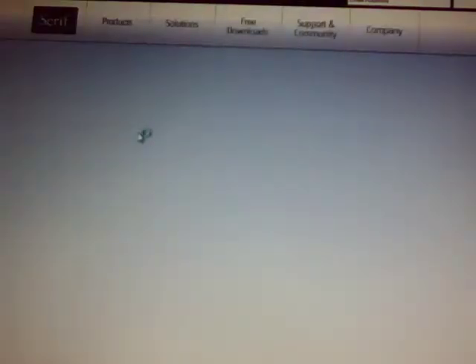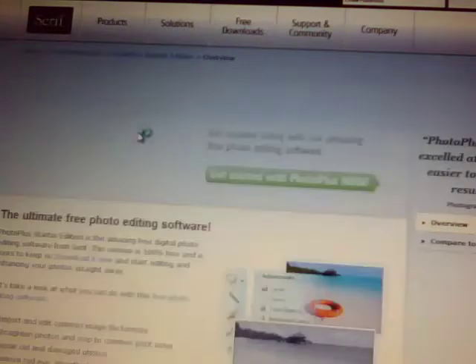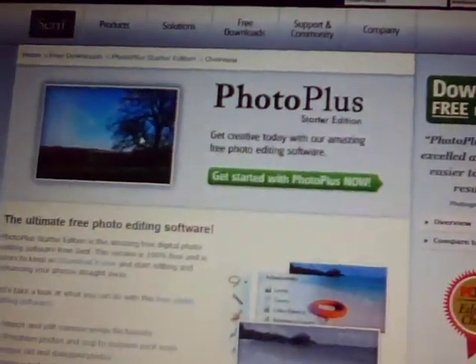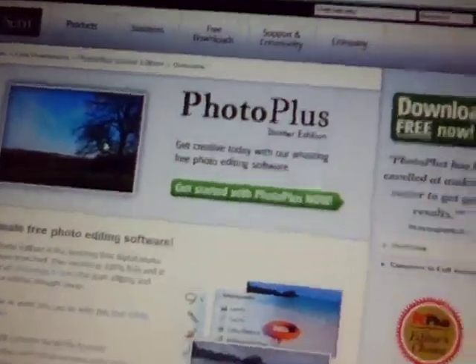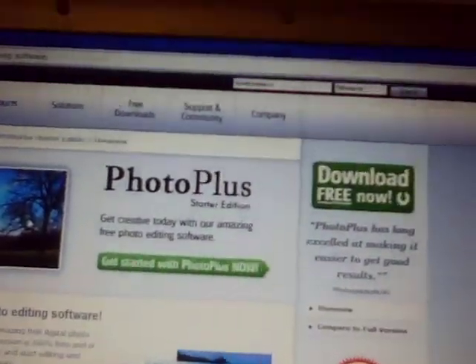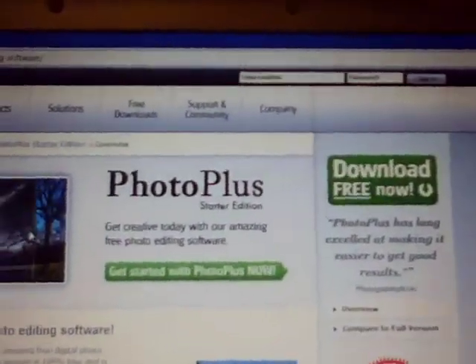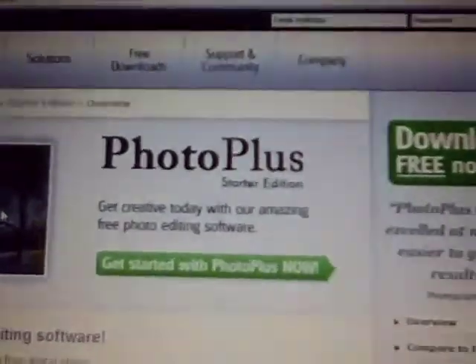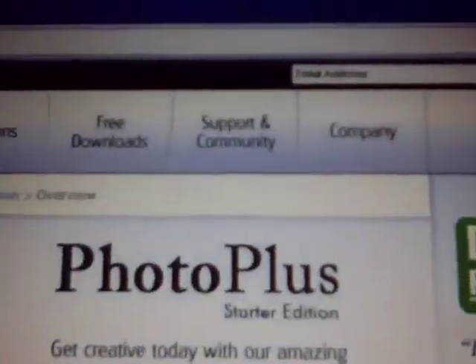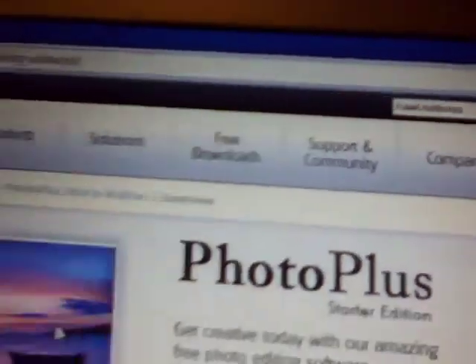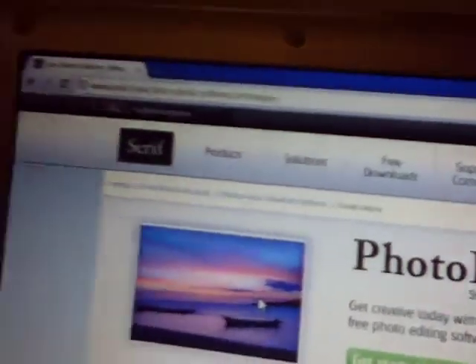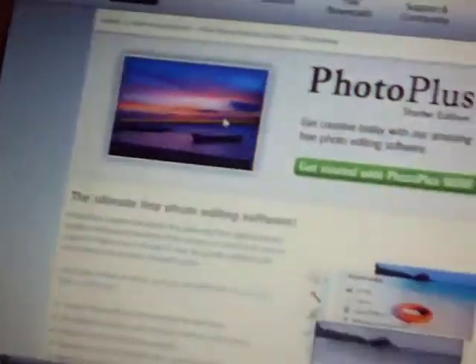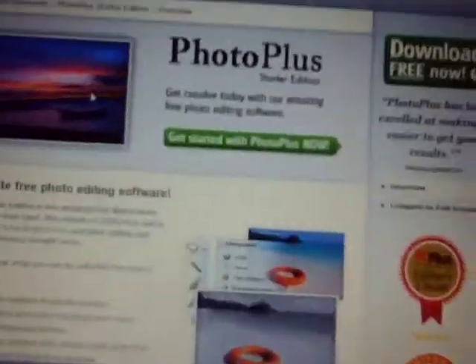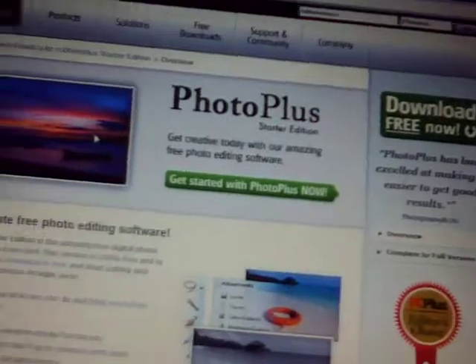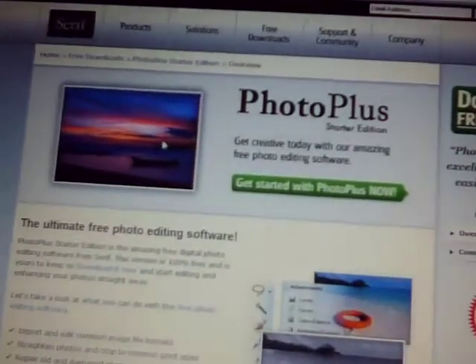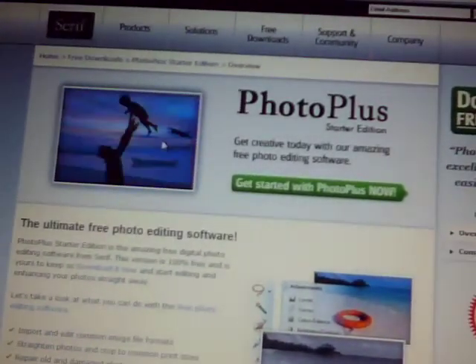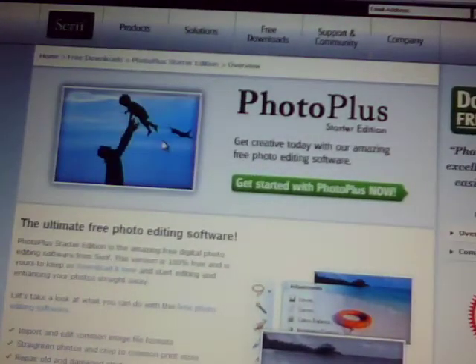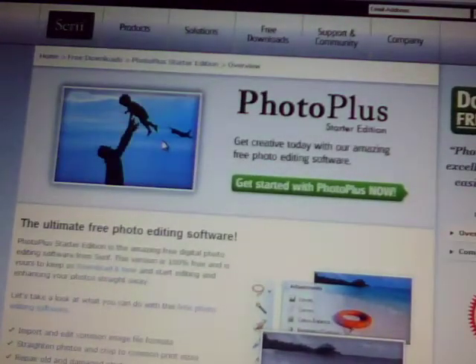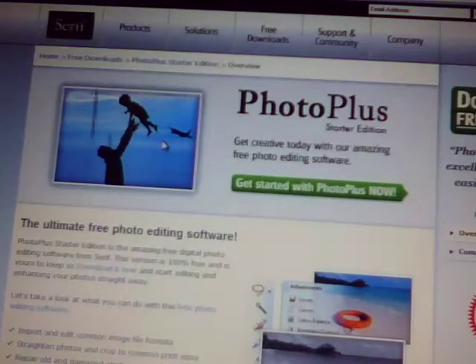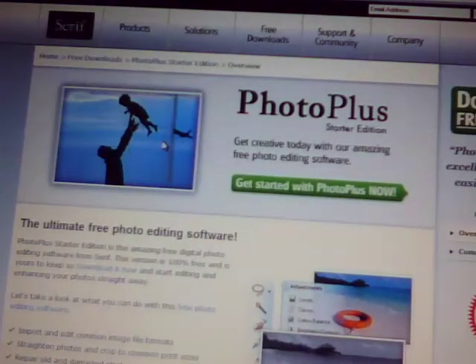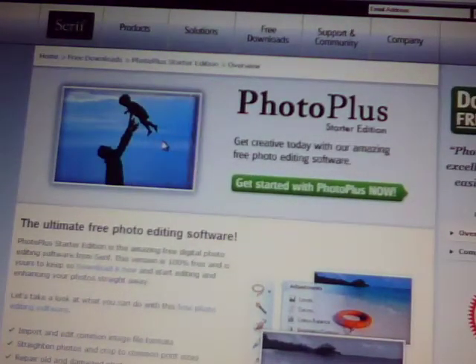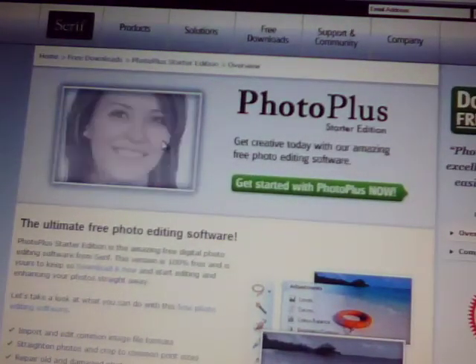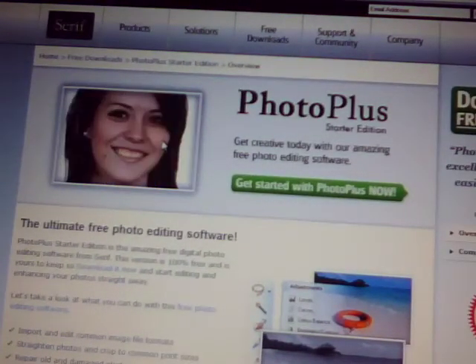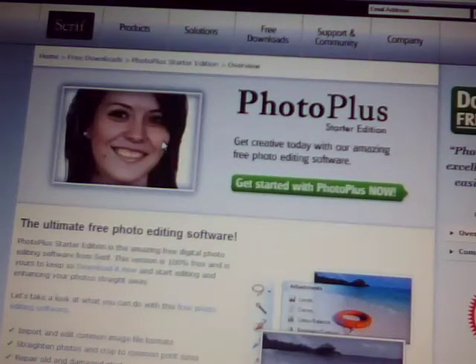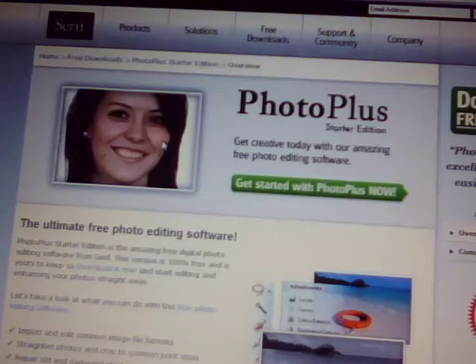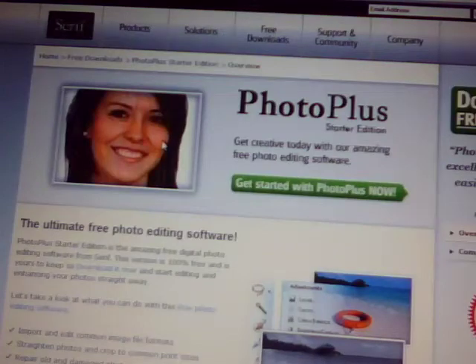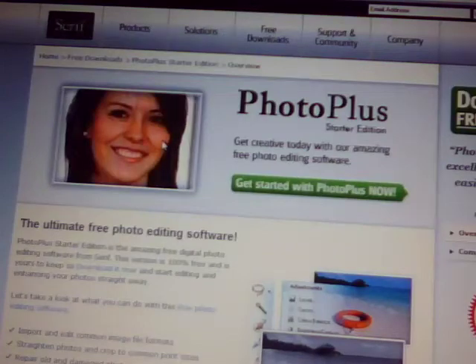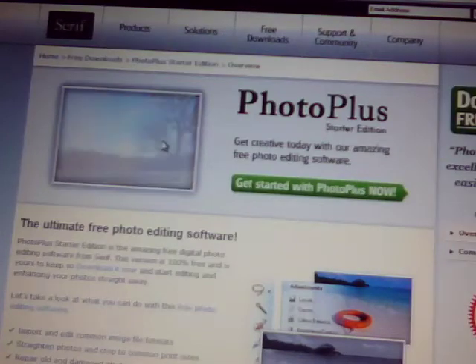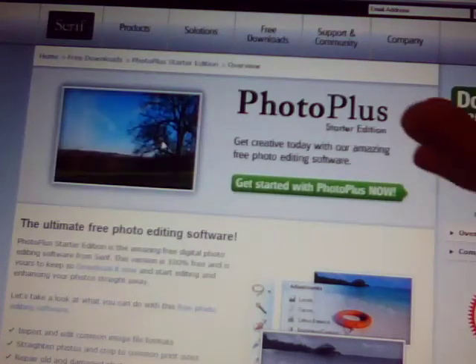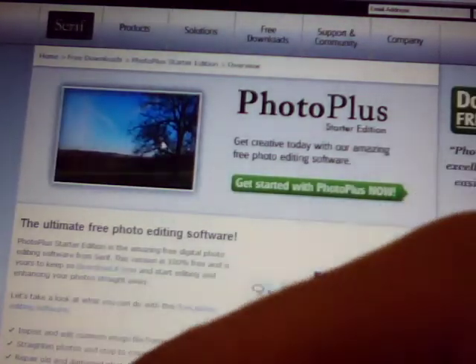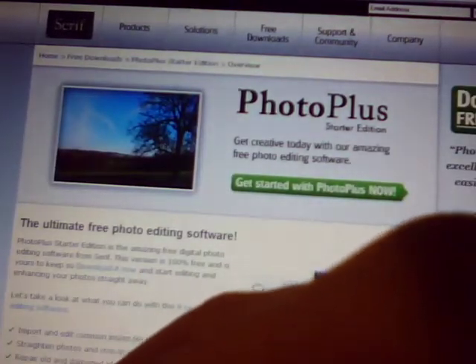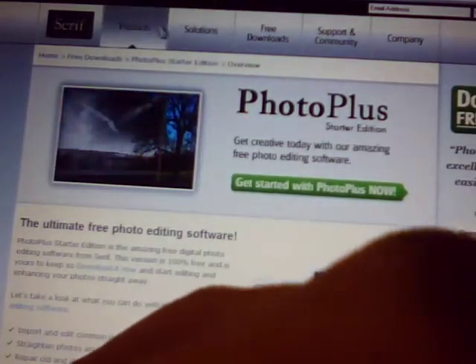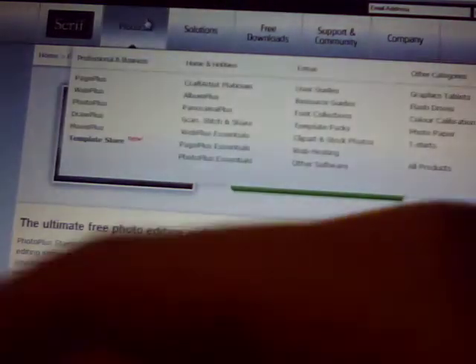You have to sign up to it — that's the bad thing about it. But you don't have to pay for it. The only reason you have to sign up is because it gives you all the codes and that. So they've got you on their database, or whatever you want to call it. It is very good — you can get all the different softwares.